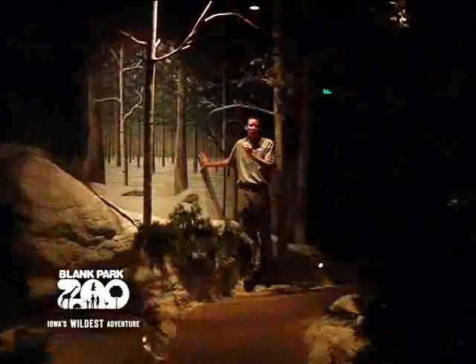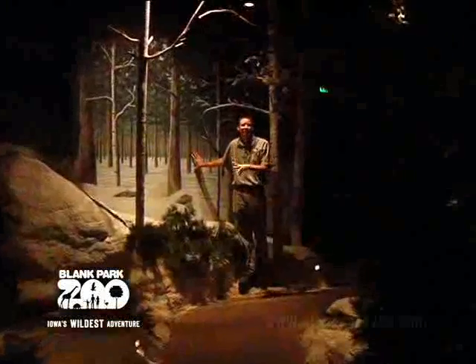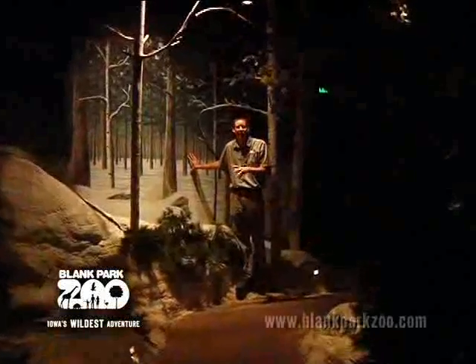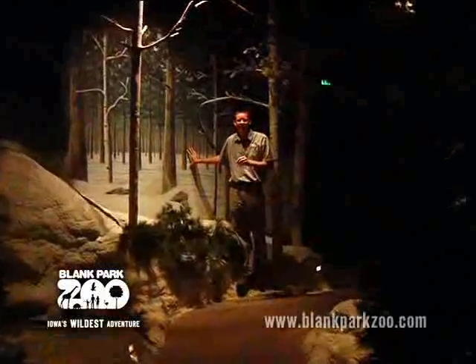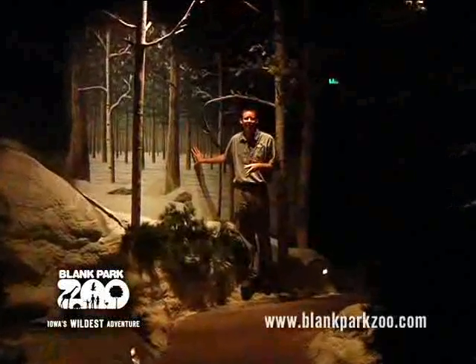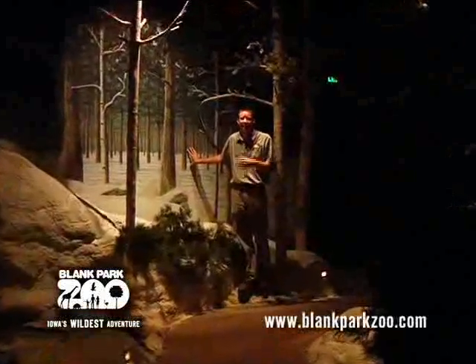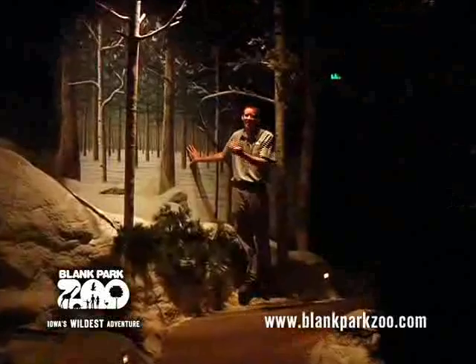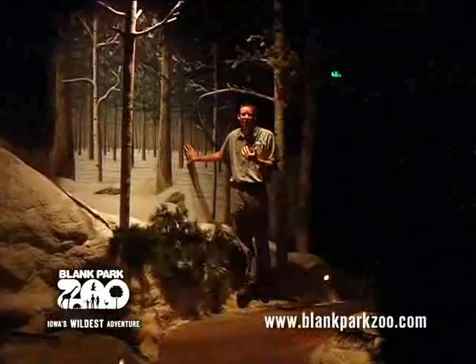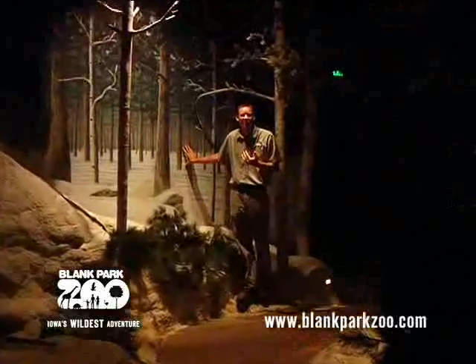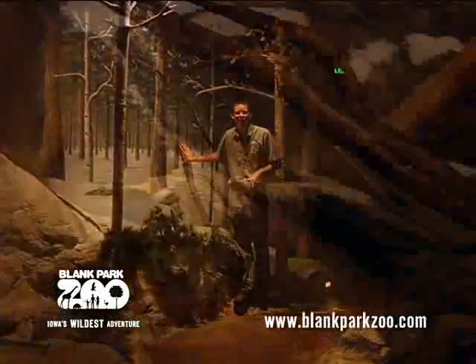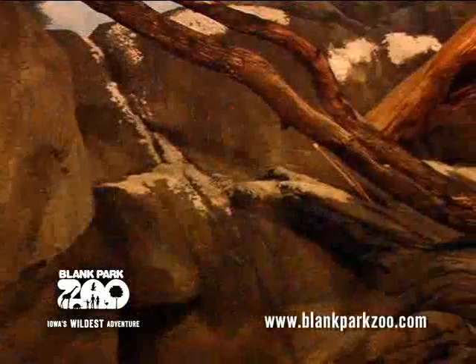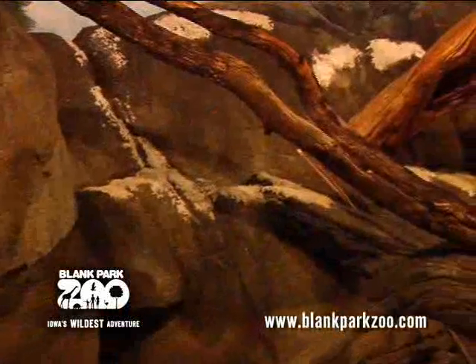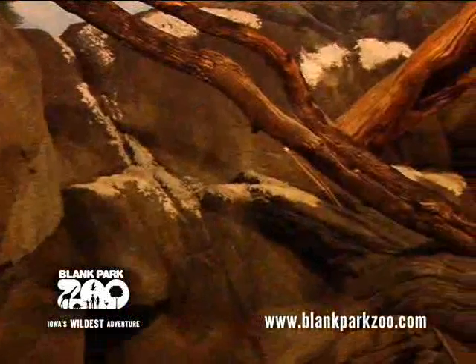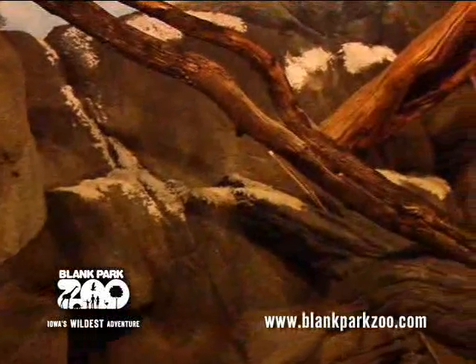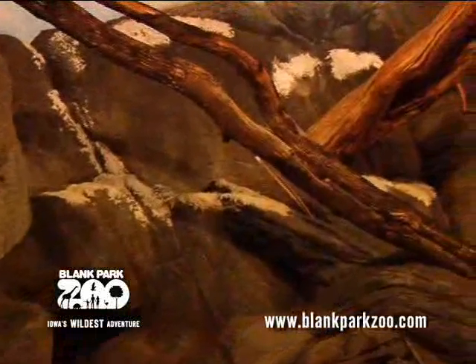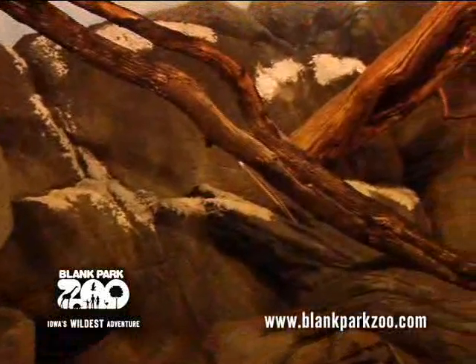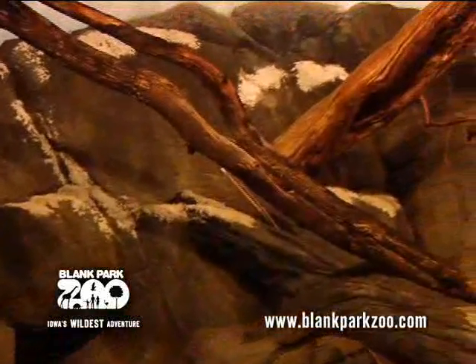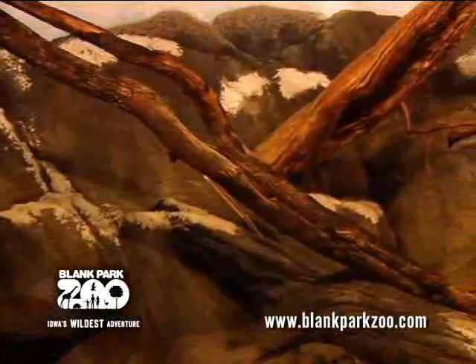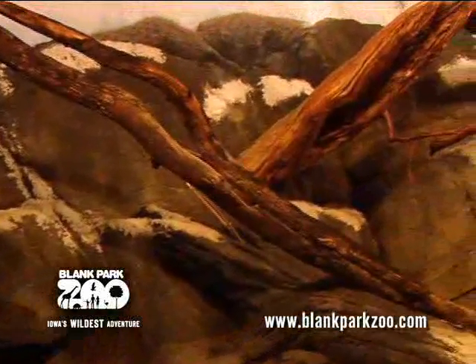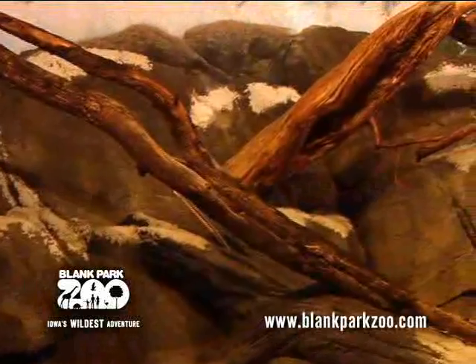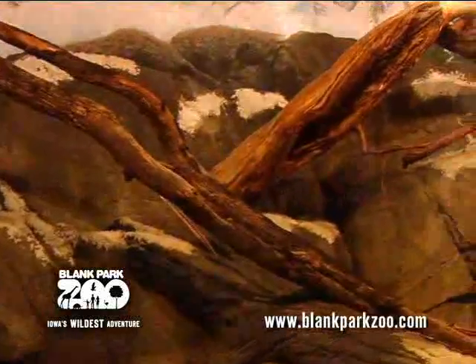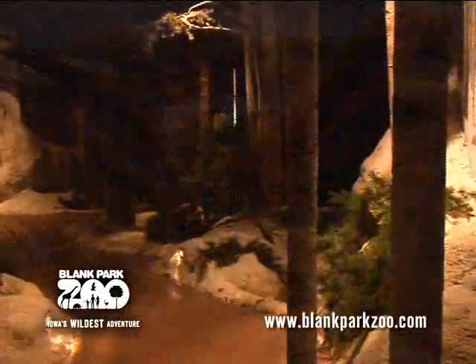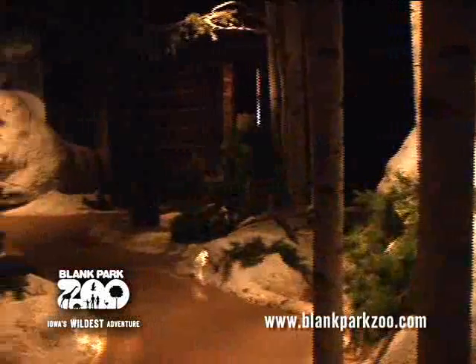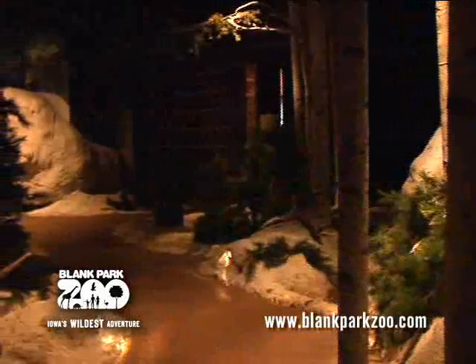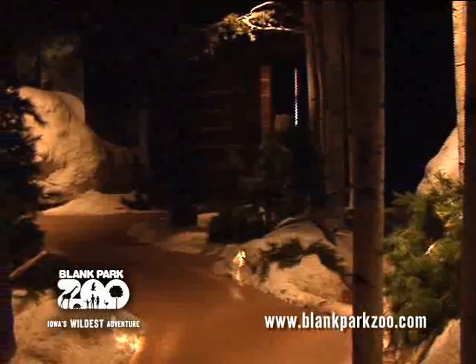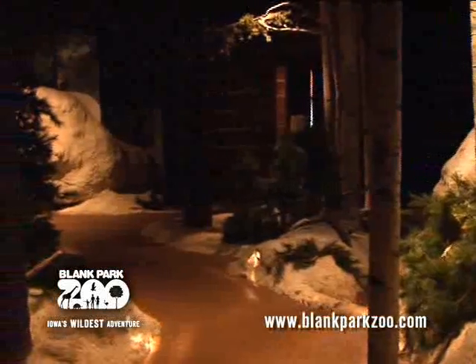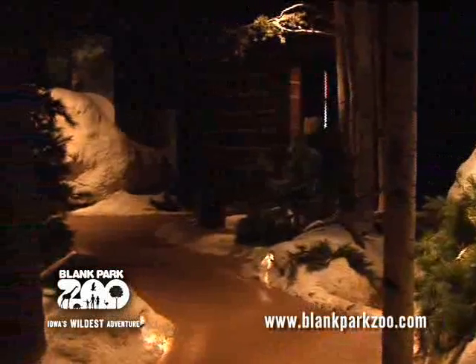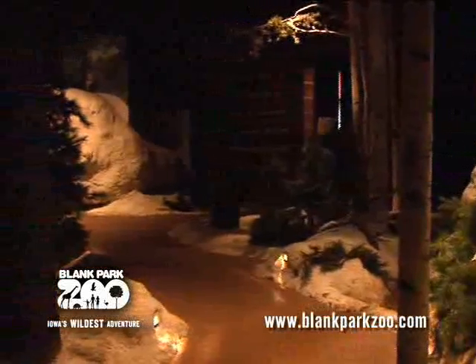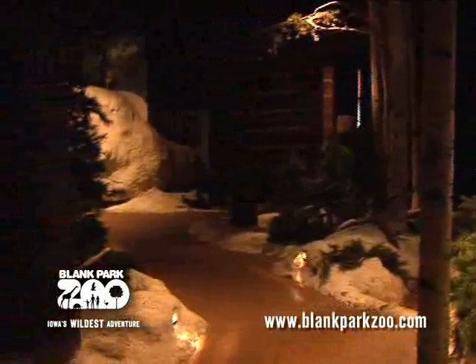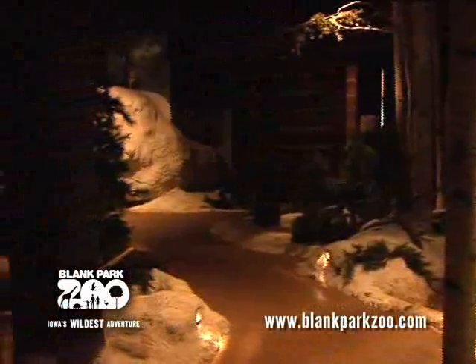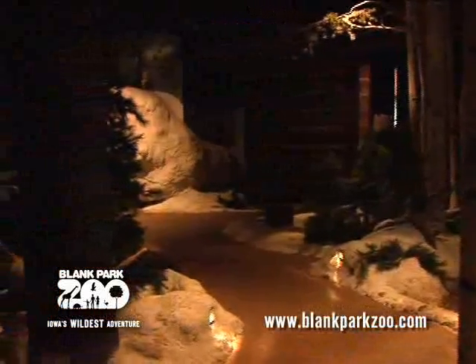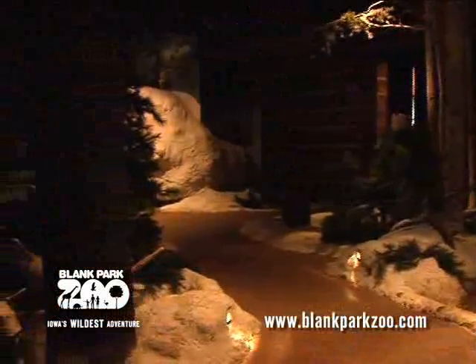When you're entering the Discovery Center and you exit out through the cabin, you're actually entering into an alpine or mountain area, which simulates what it might feel like to be in the mountains. There's cool air blowing through and lots of different alpine trees.